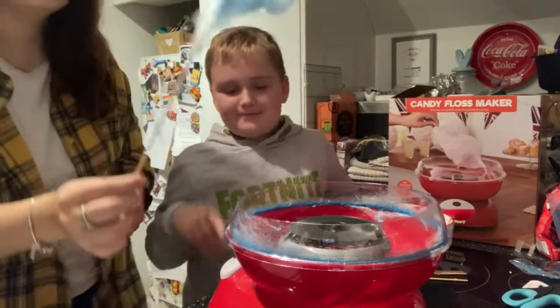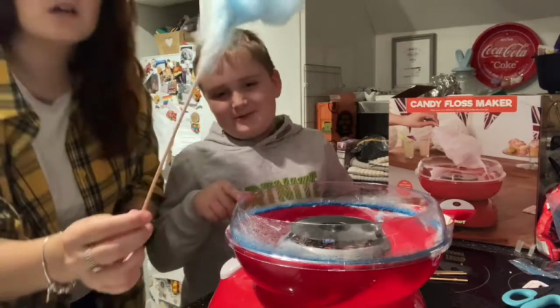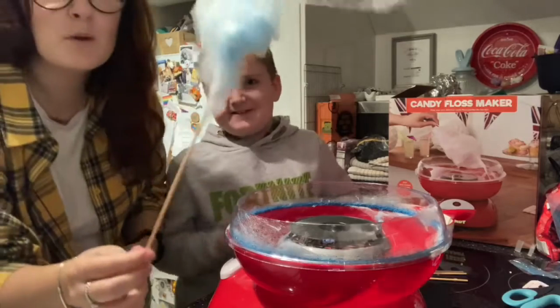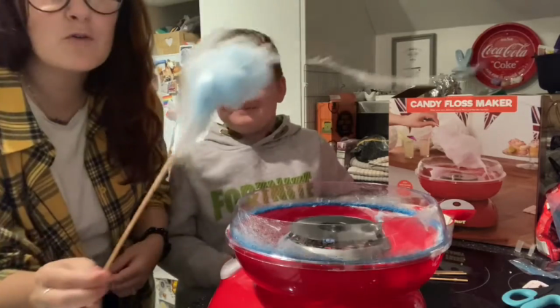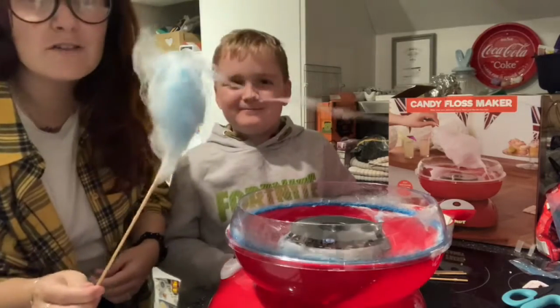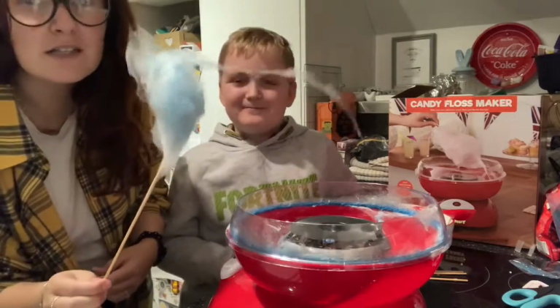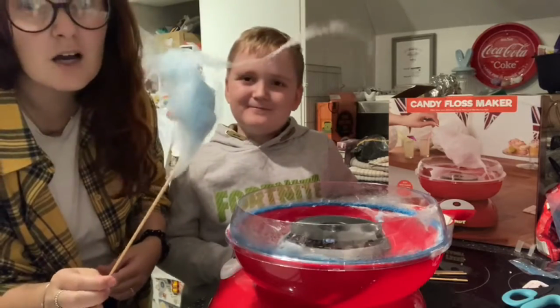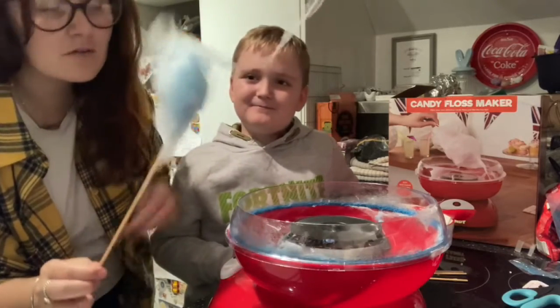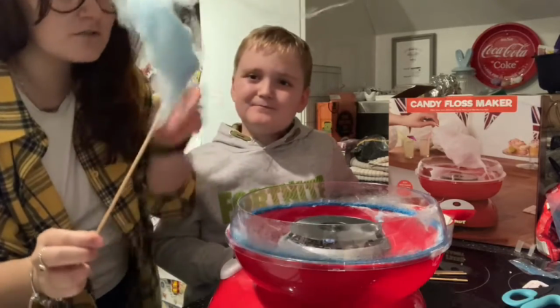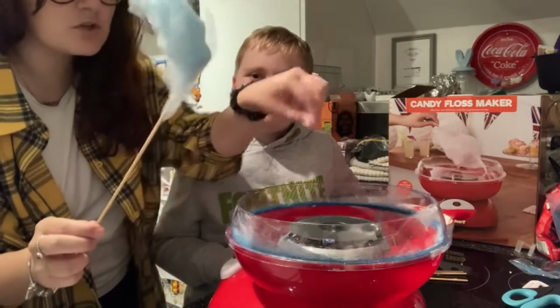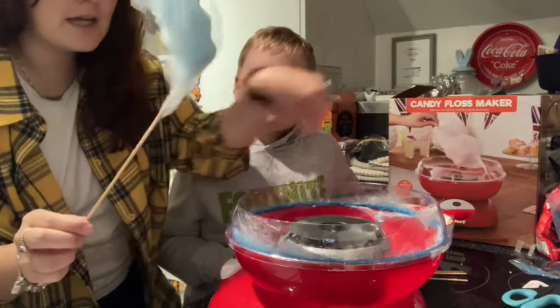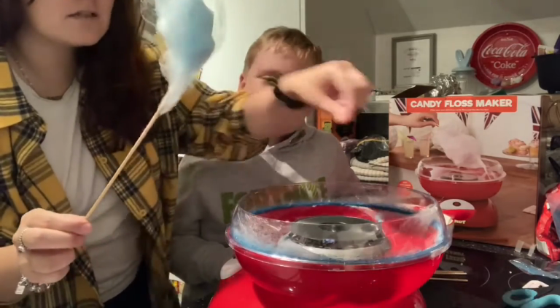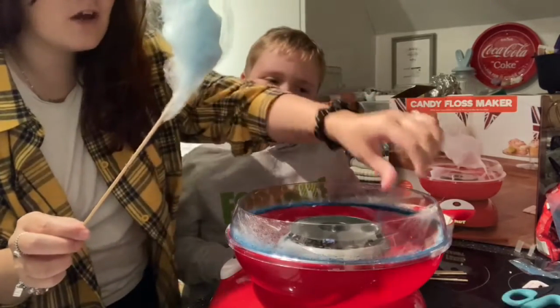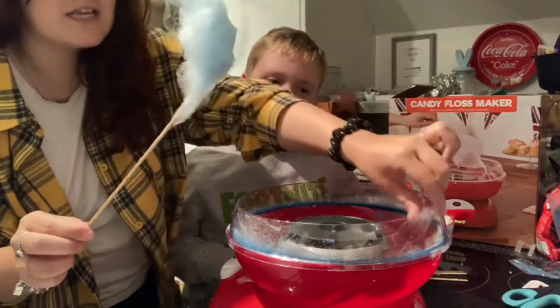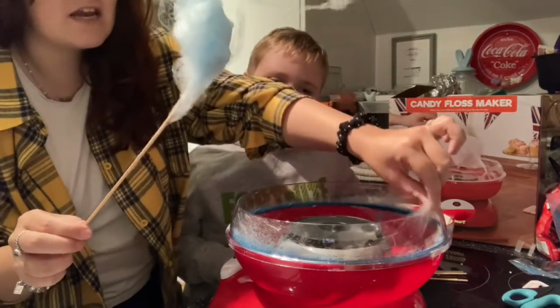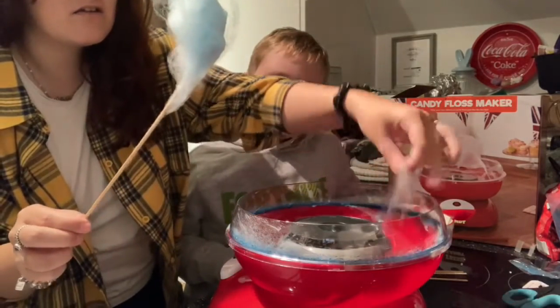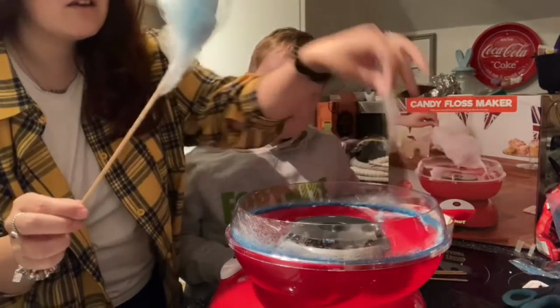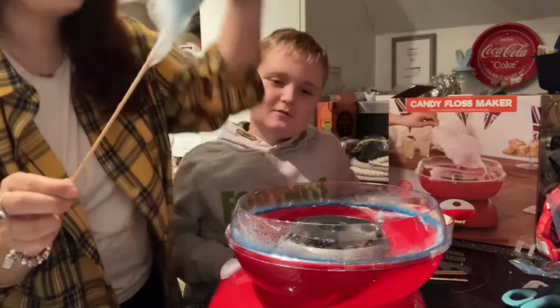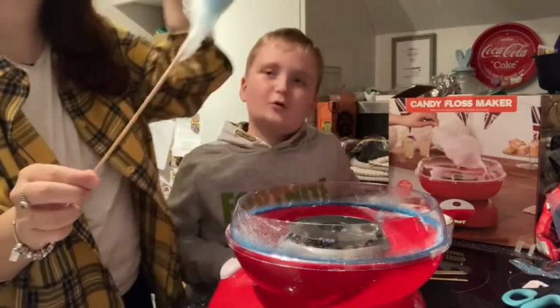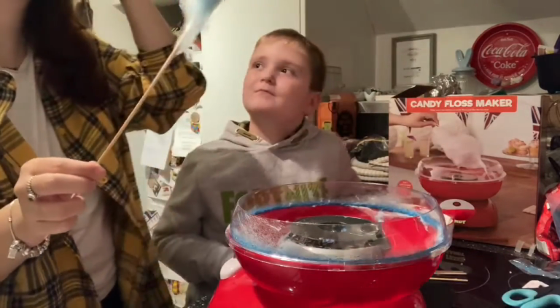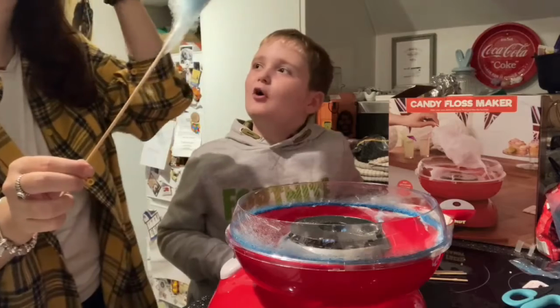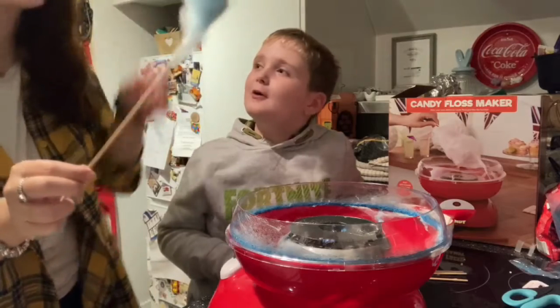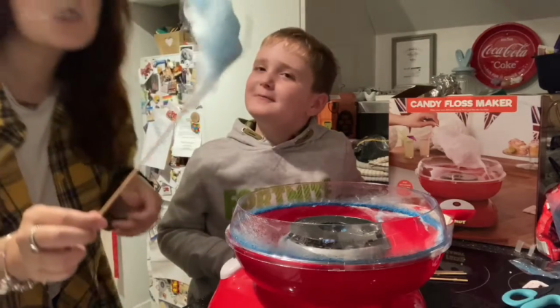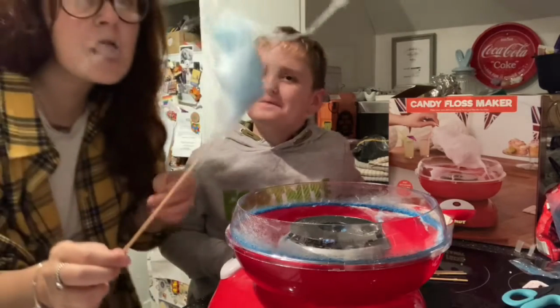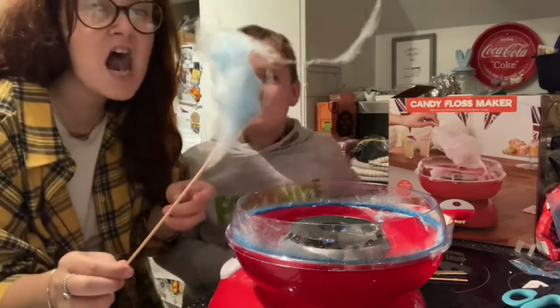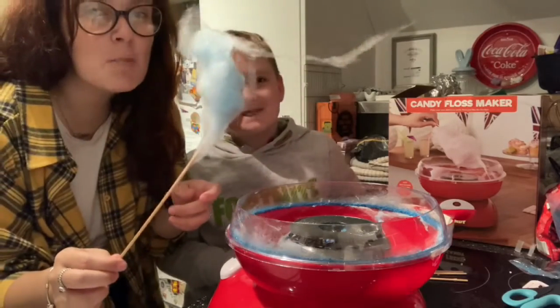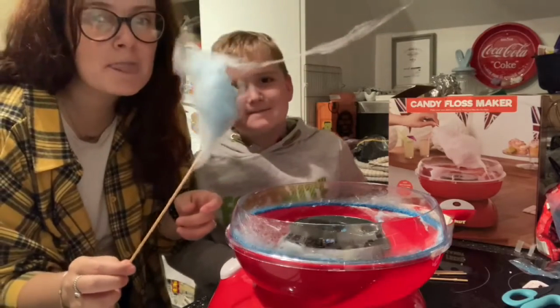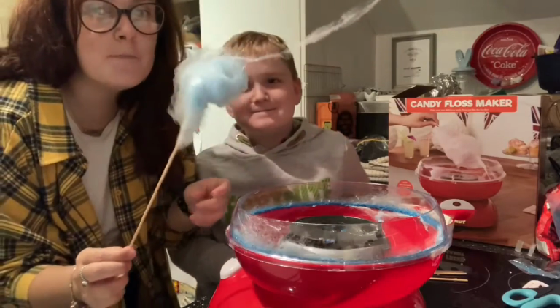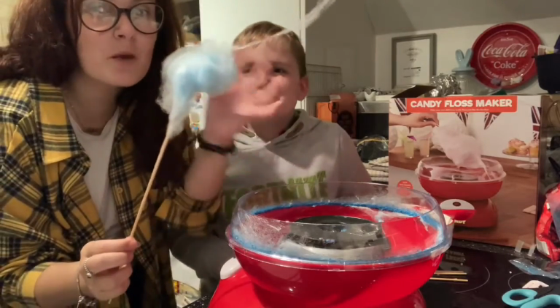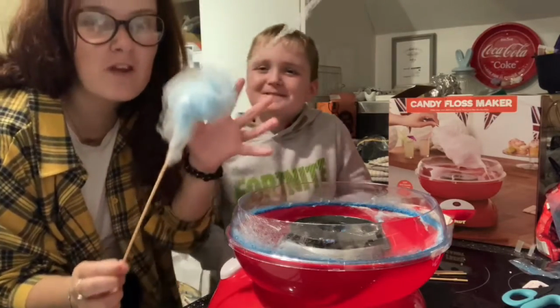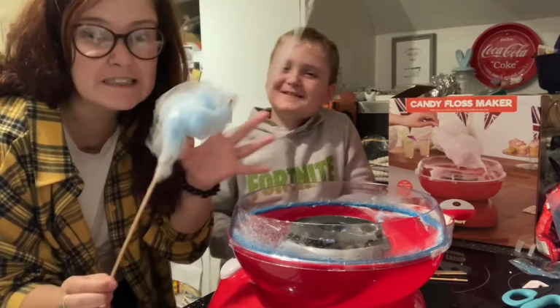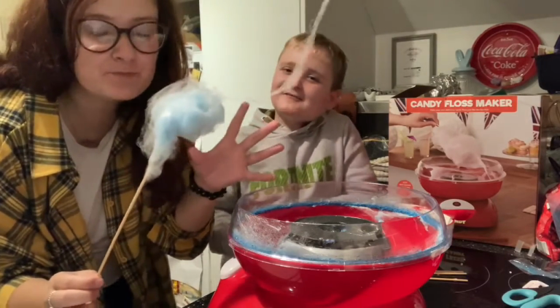It's a bit more fluffy this time - not doing it as close in. A little bit more fluffy, it's like floss.